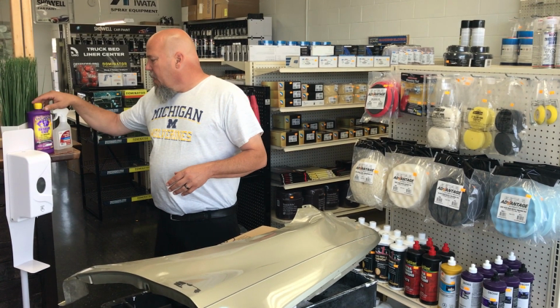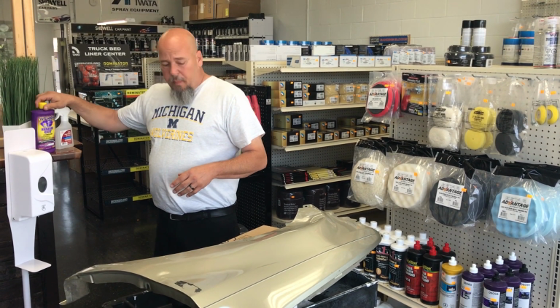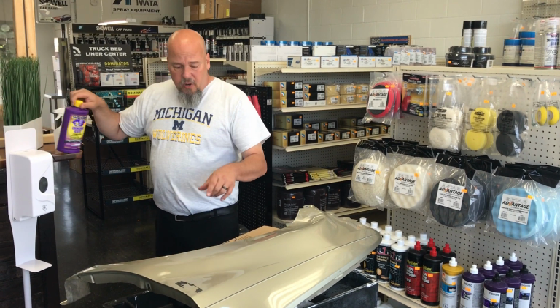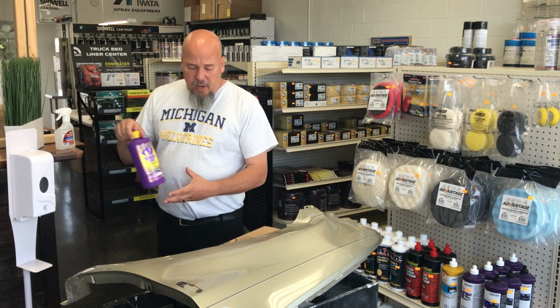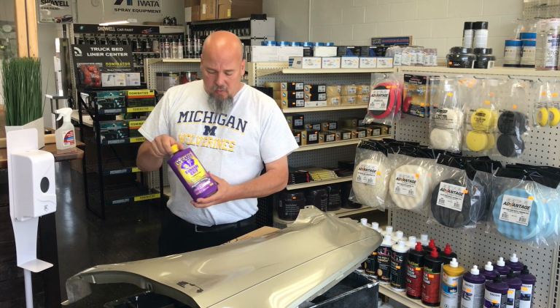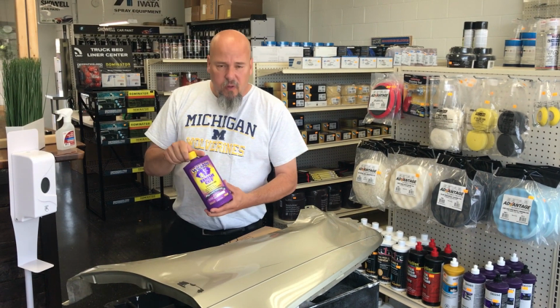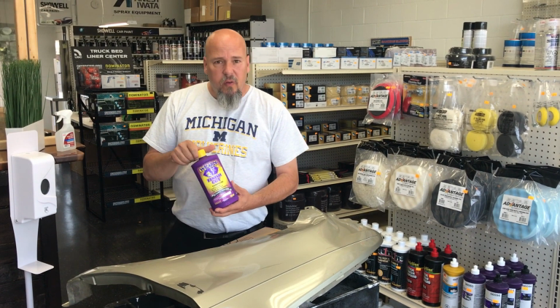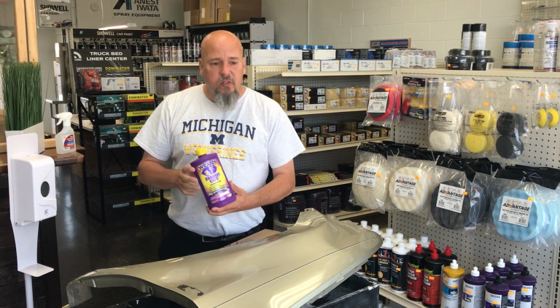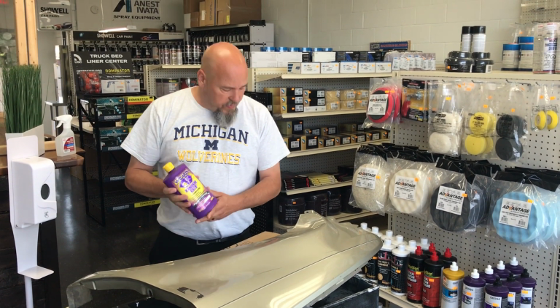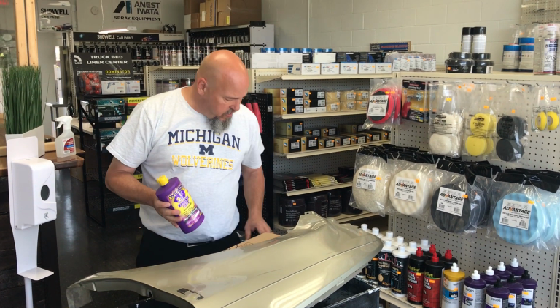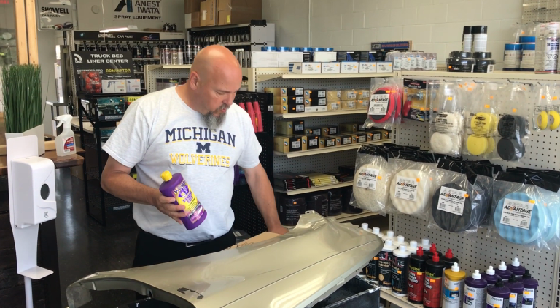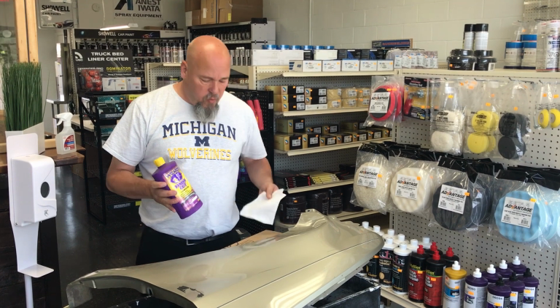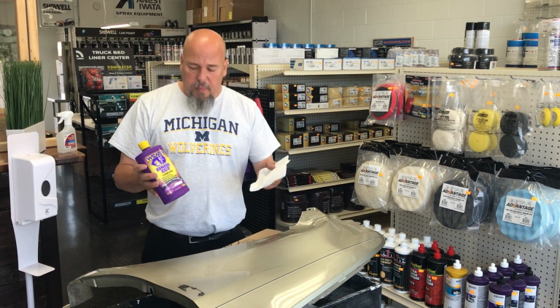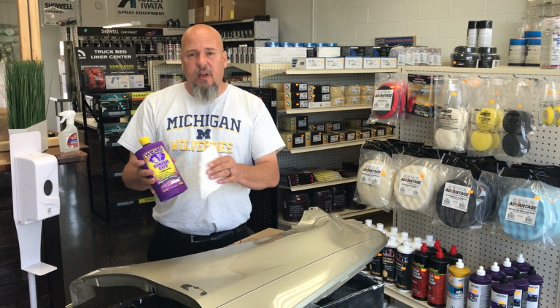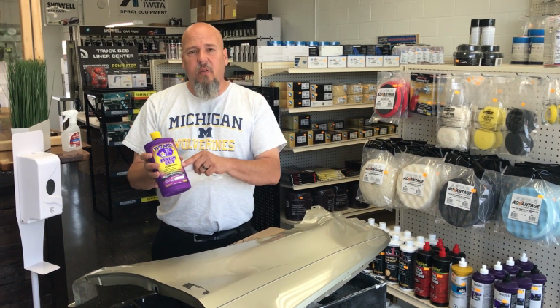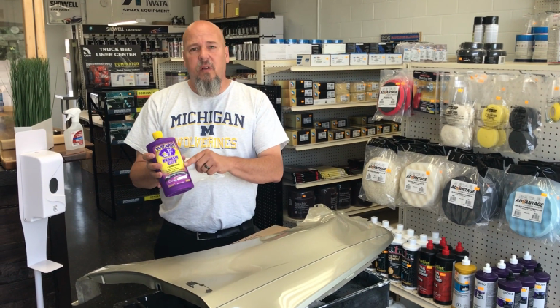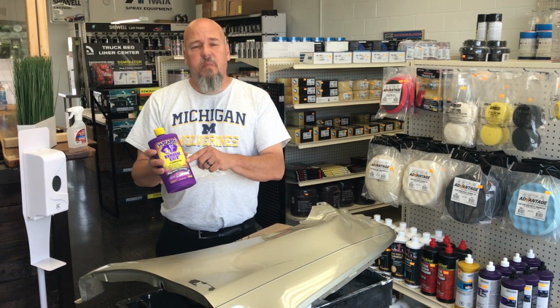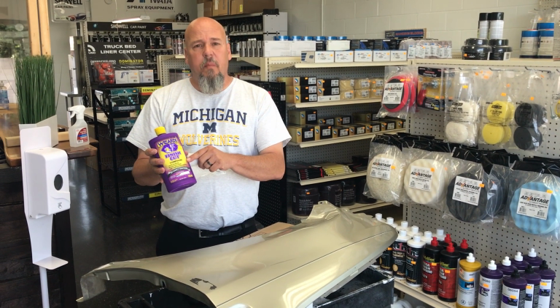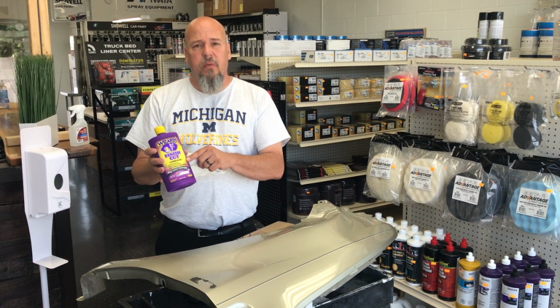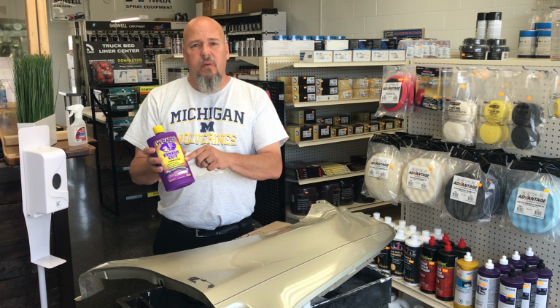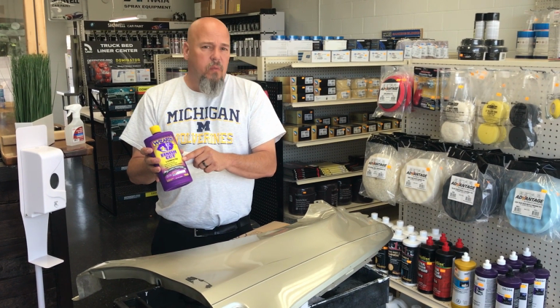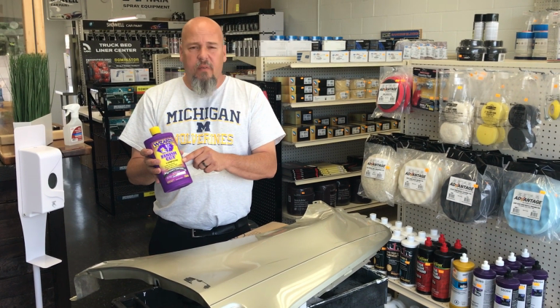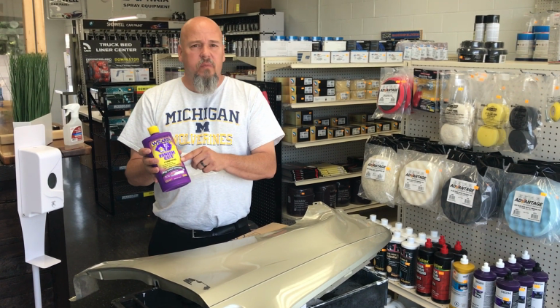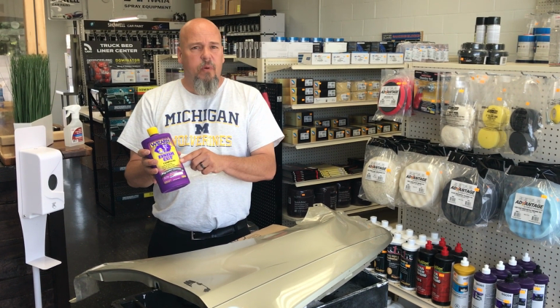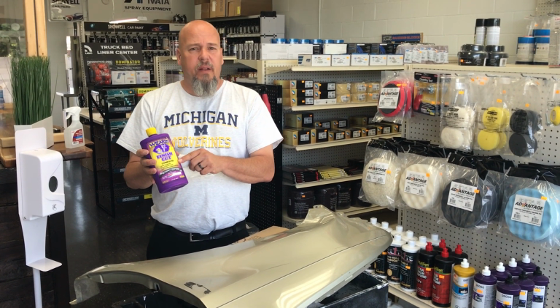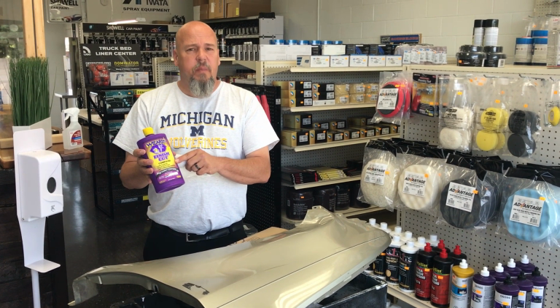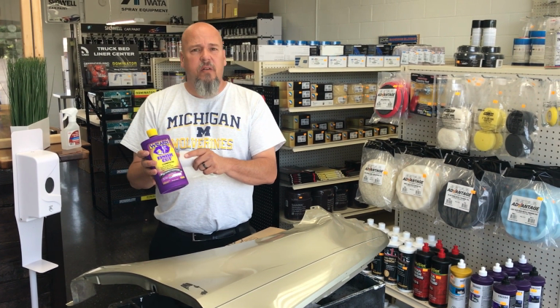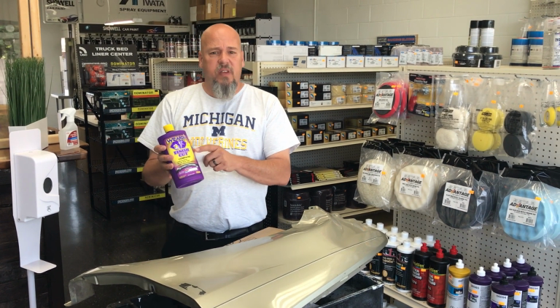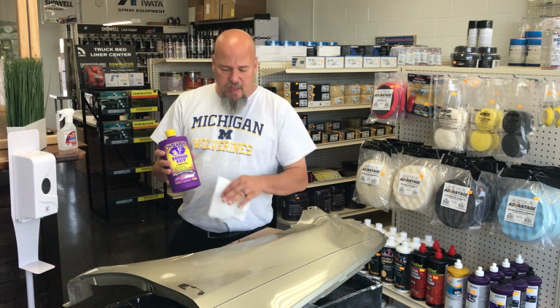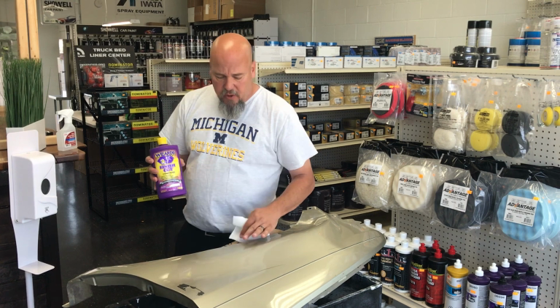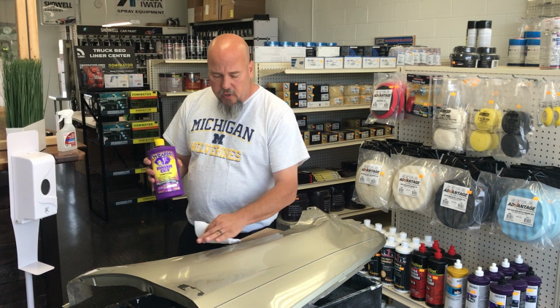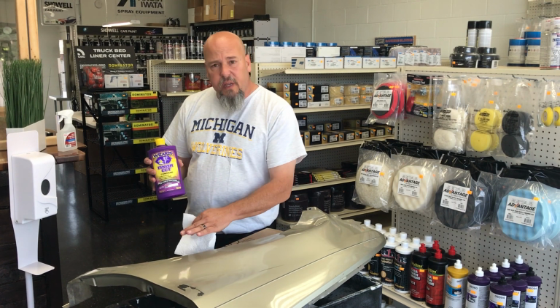When preparing a panel, first wipe it down with a little paper towel and some compound — whatever brand doesn't matter. Just get the panel good and clean.